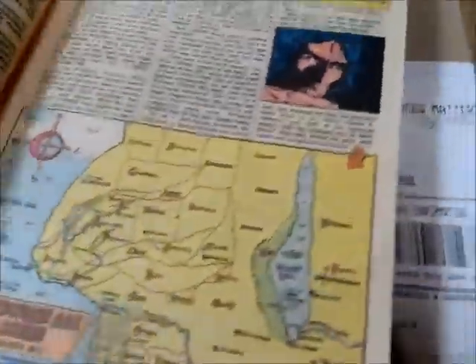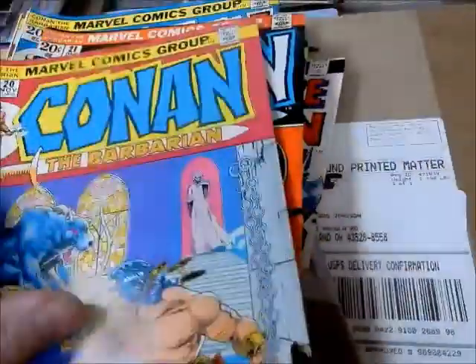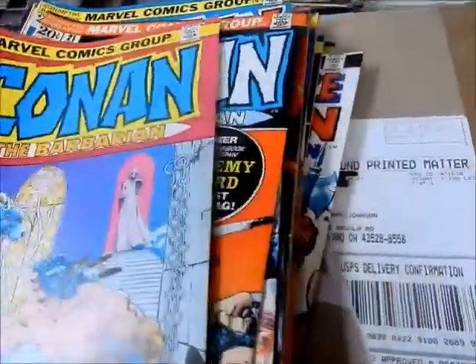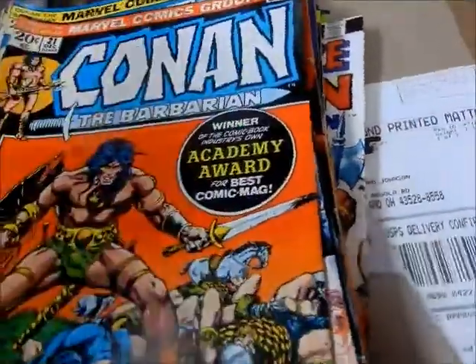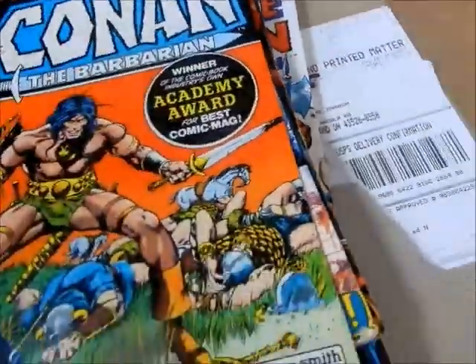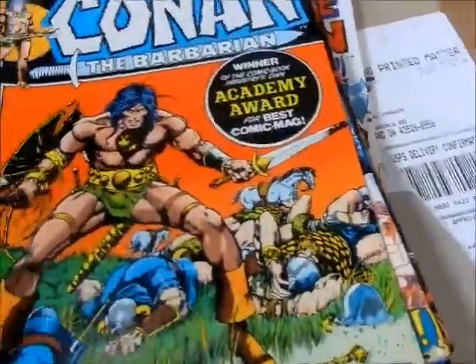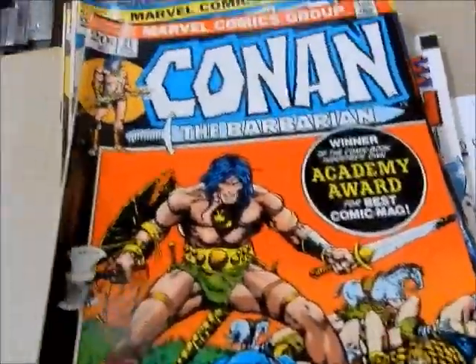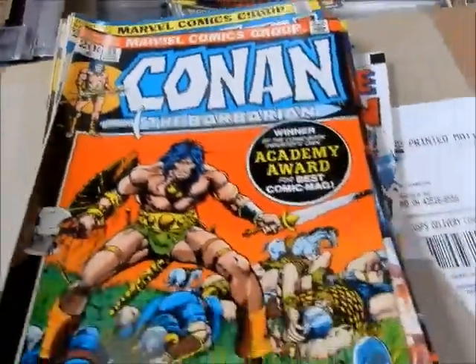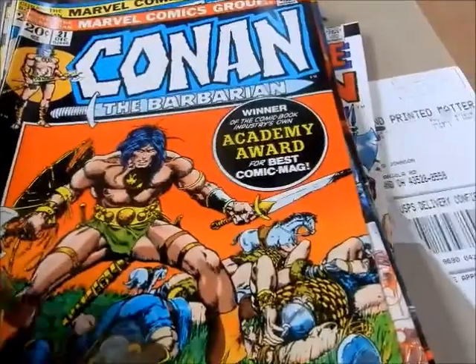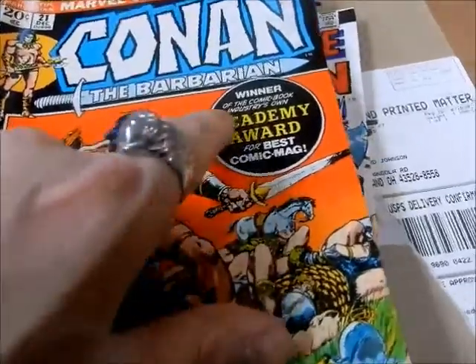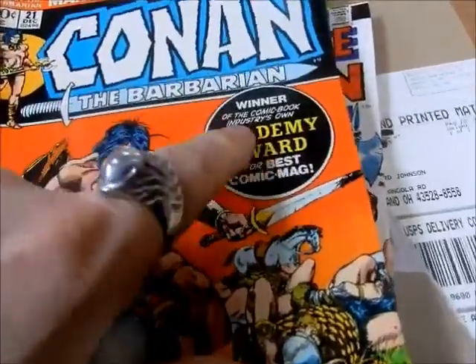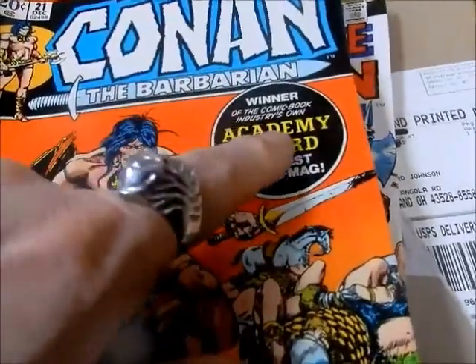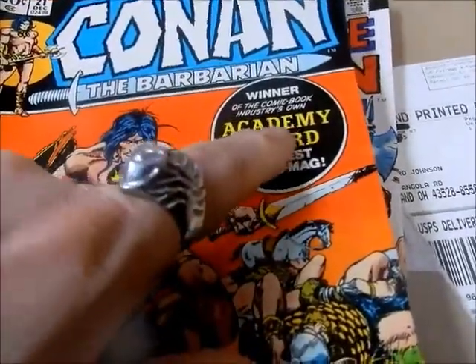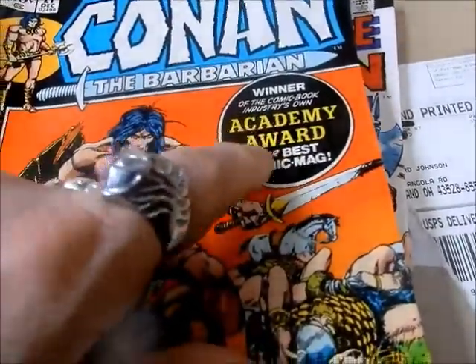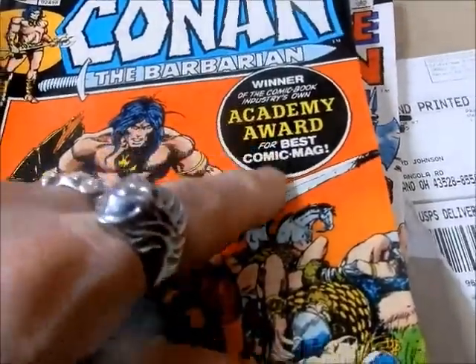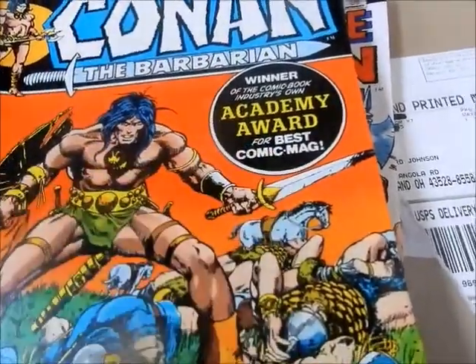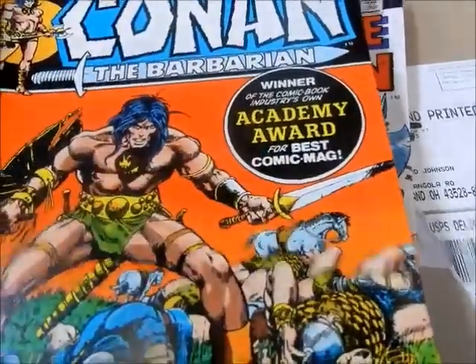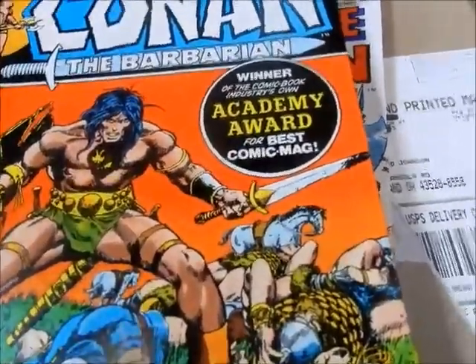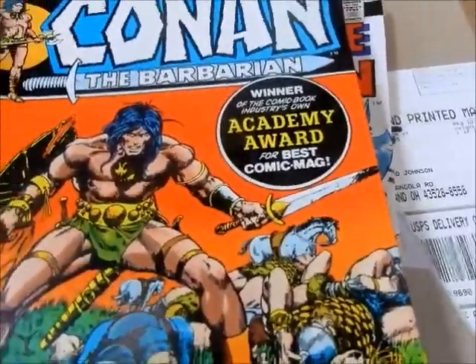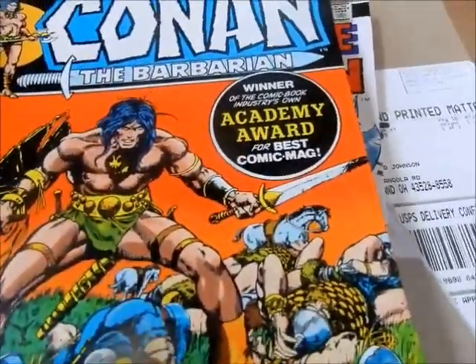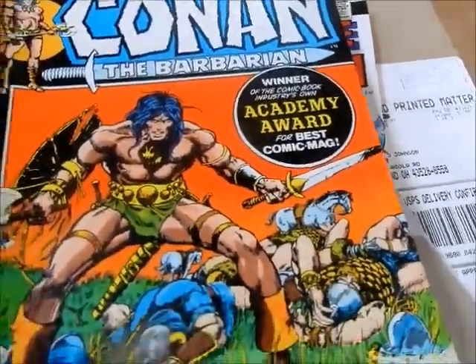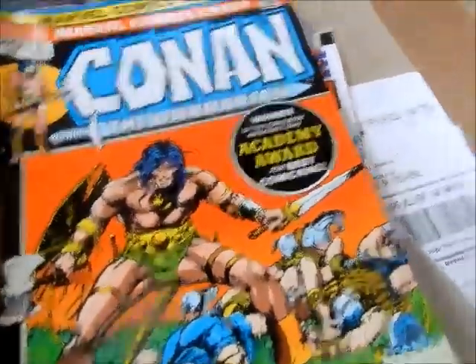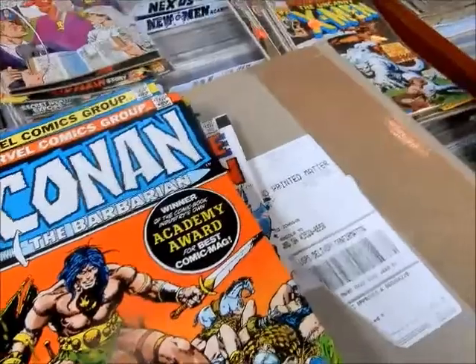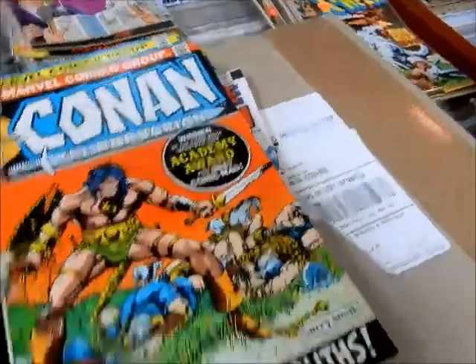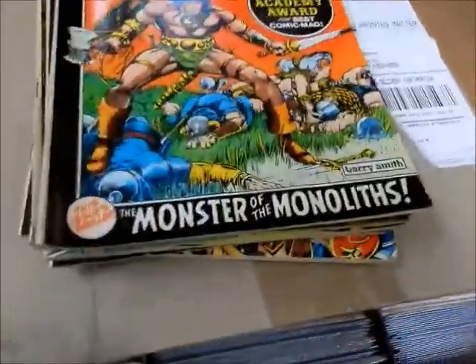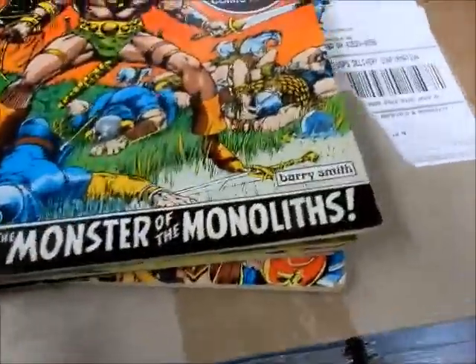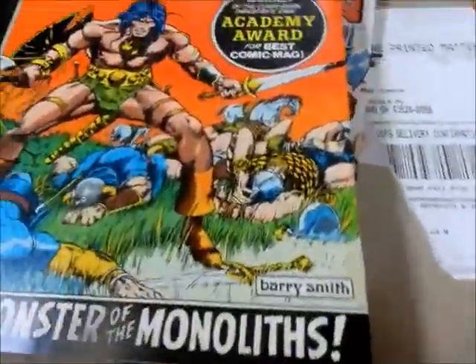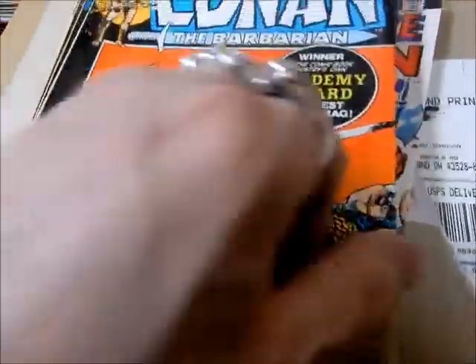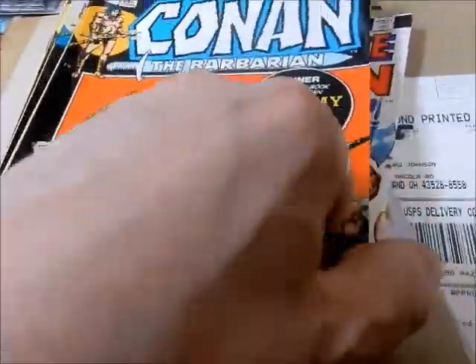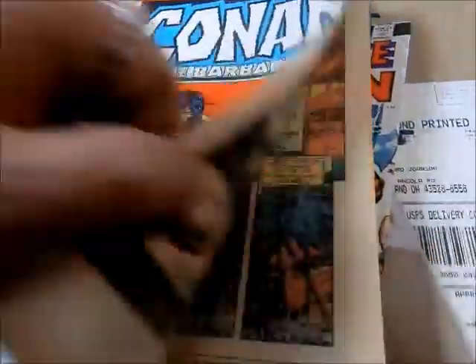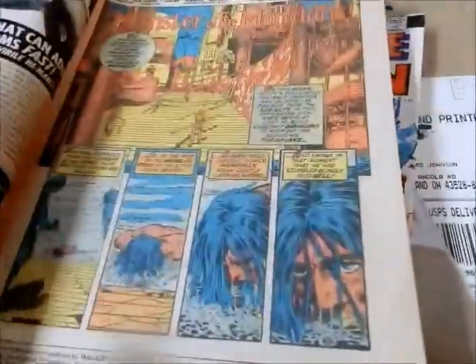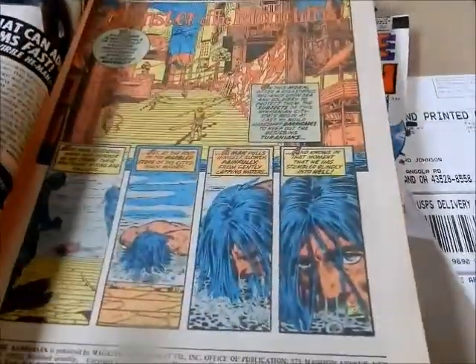Let's move on to number 21 — winner of the comic book industry's own academy award for best comic mag. You don't see that on Marvel comics anymore. Again, Barry Smith cover — classic cover.